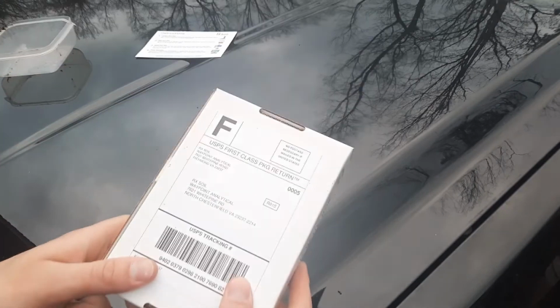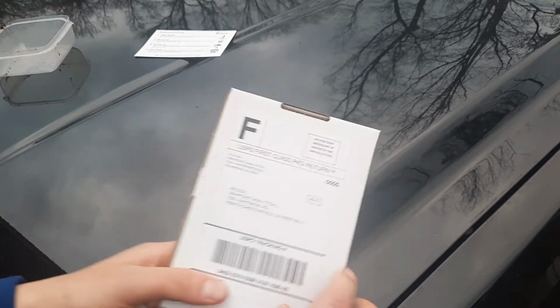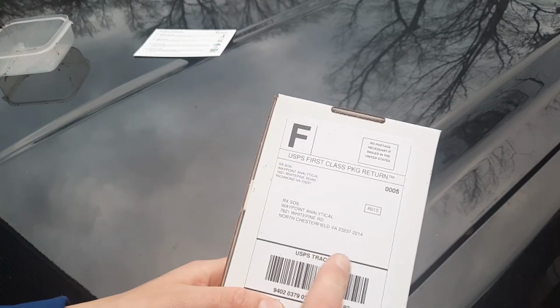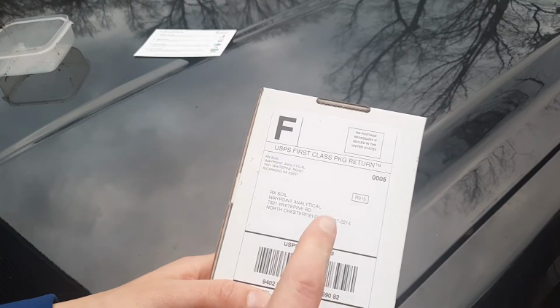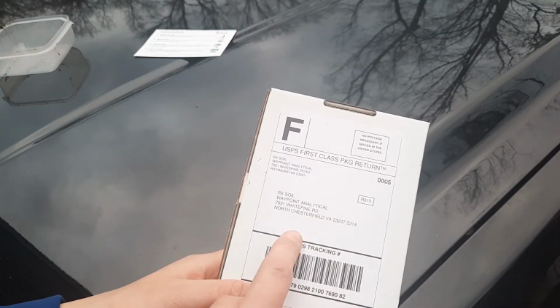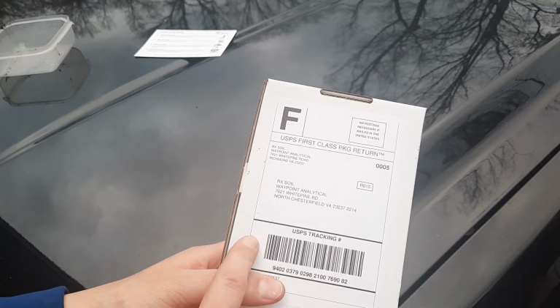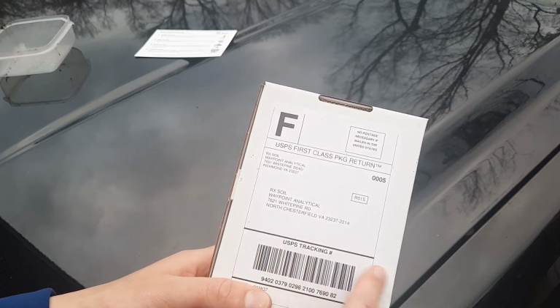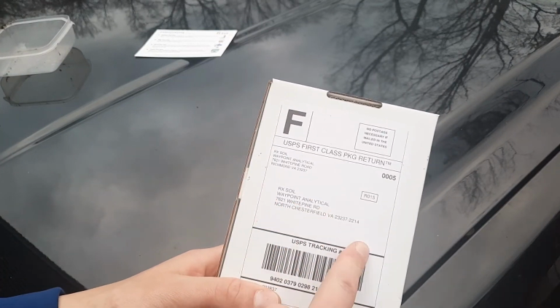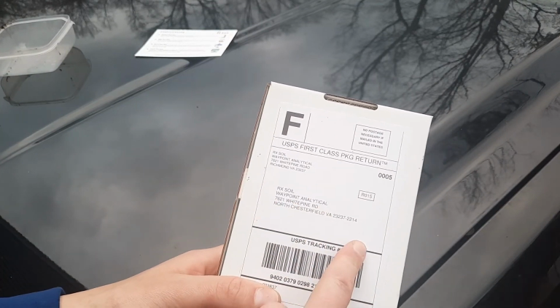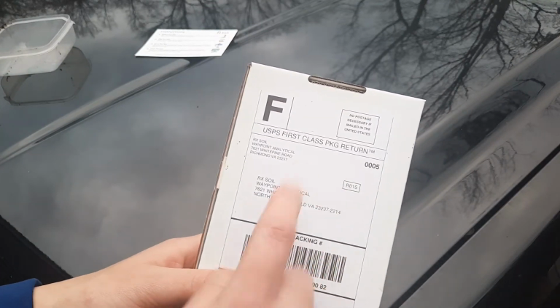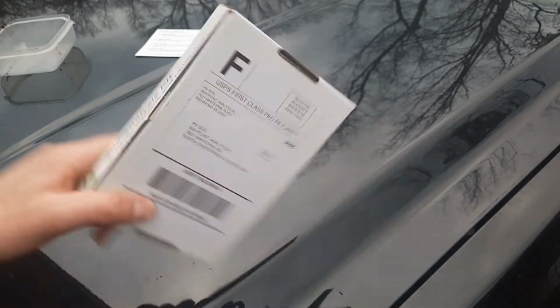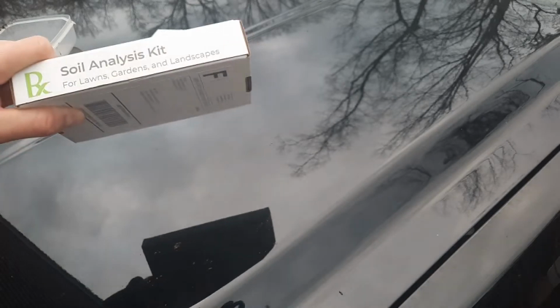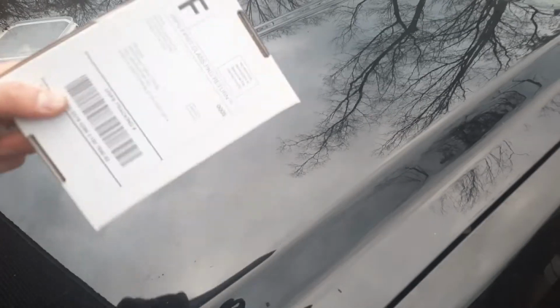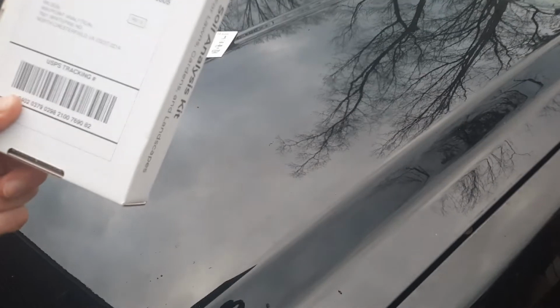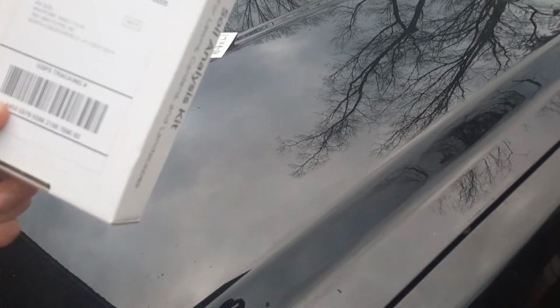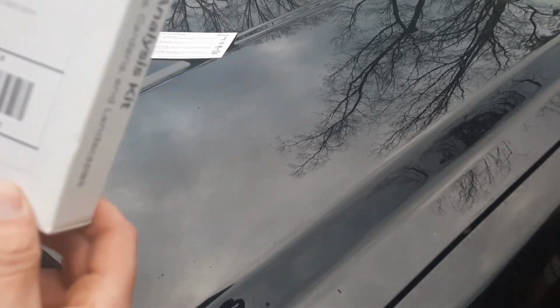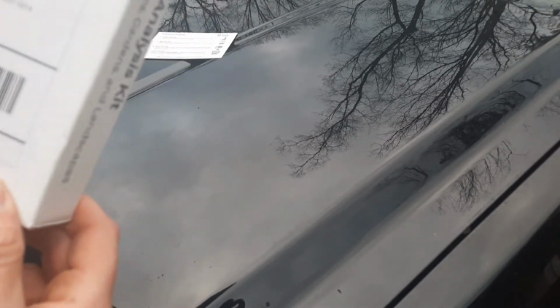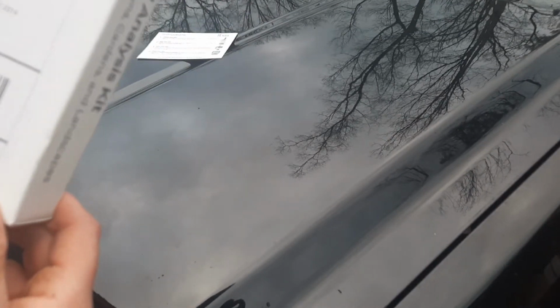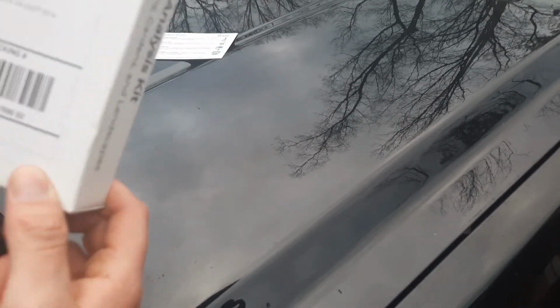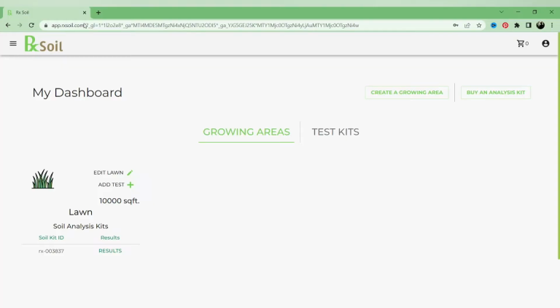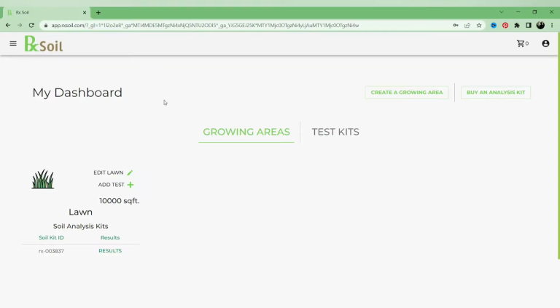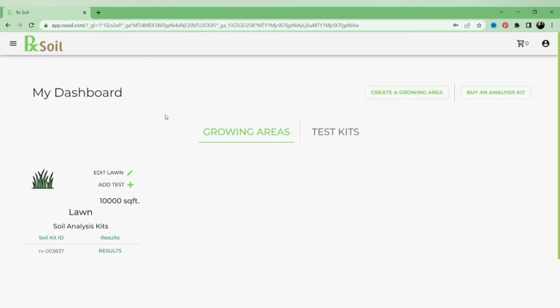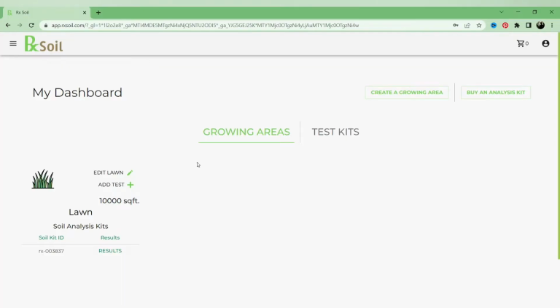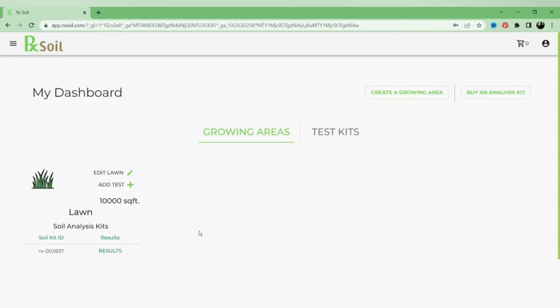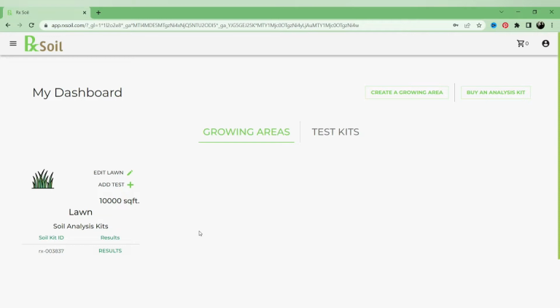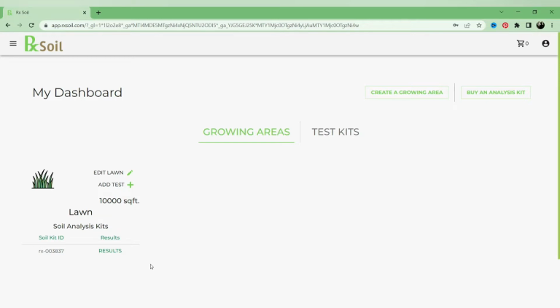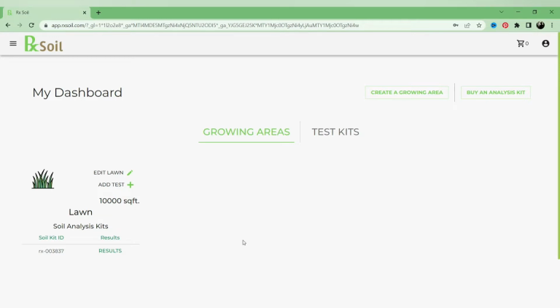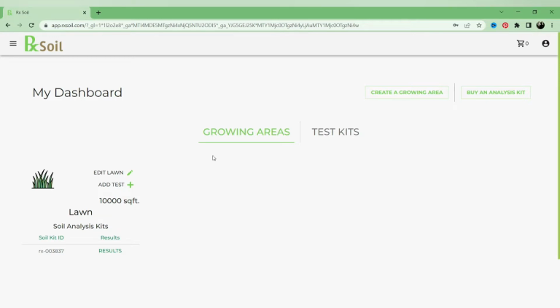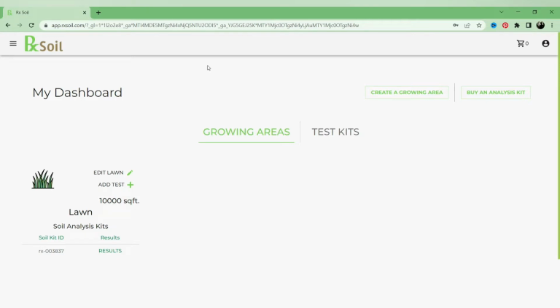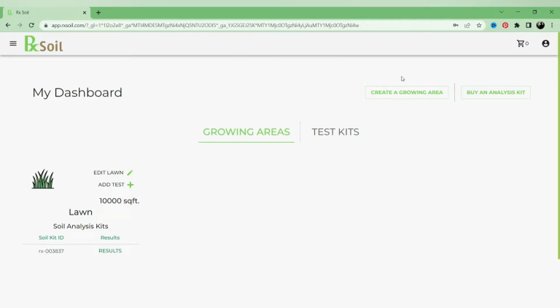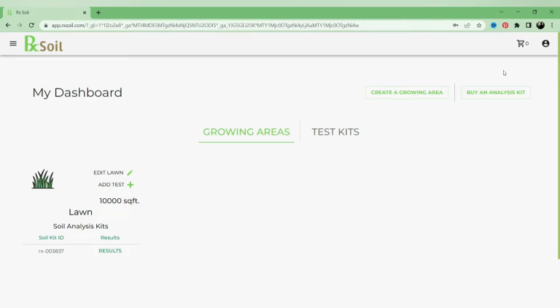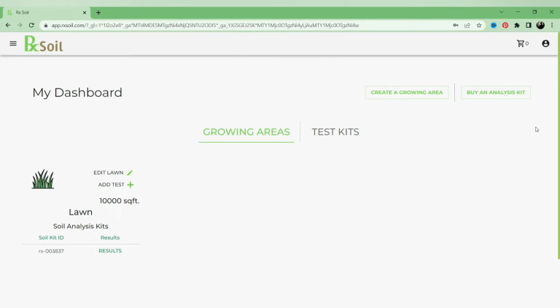This has a shipping address on it so it can go to RxSoil, which is out of Virginia. The first time you log on to RxSoil, you have to register your kit so you can get your results — I only did this once the results came in.